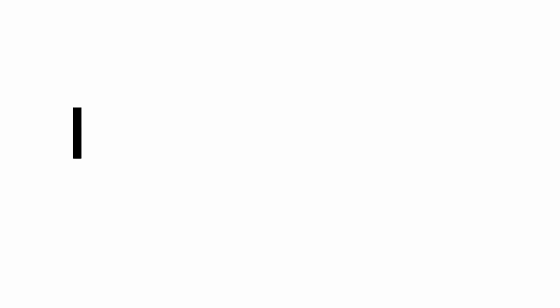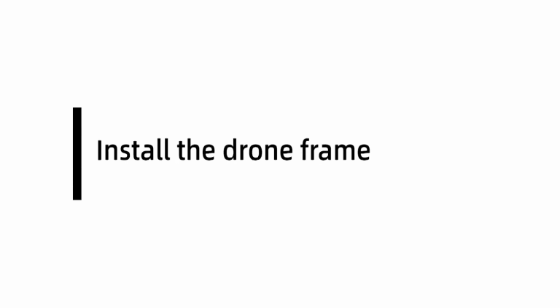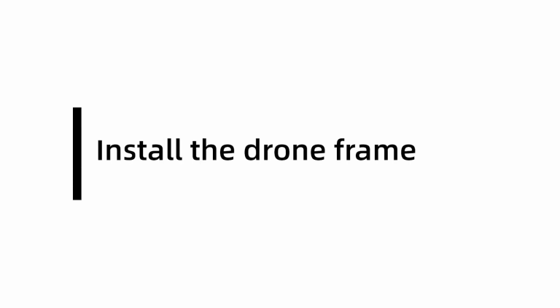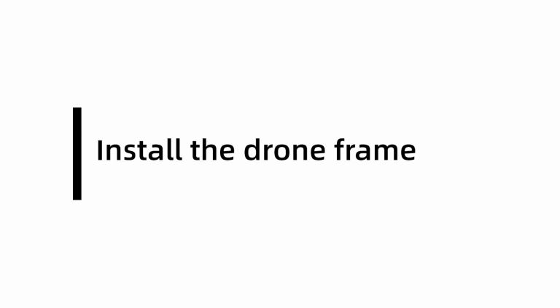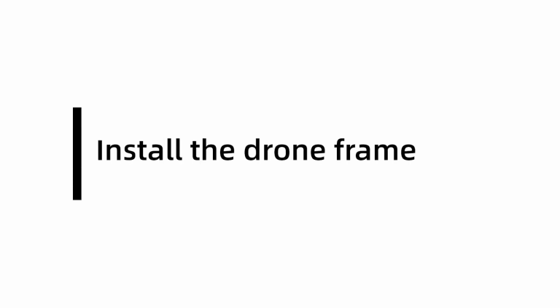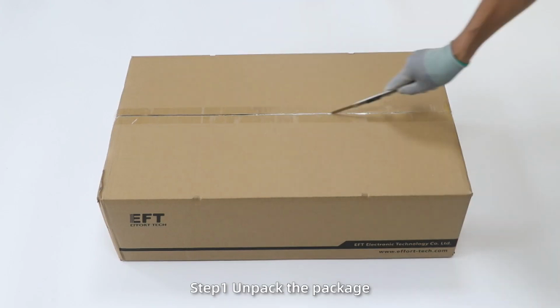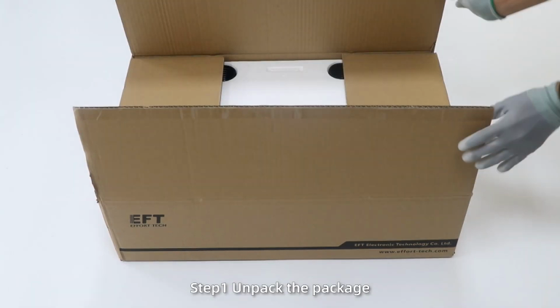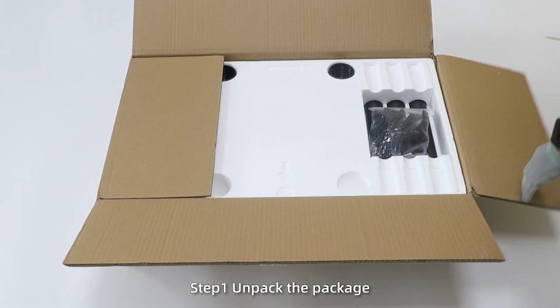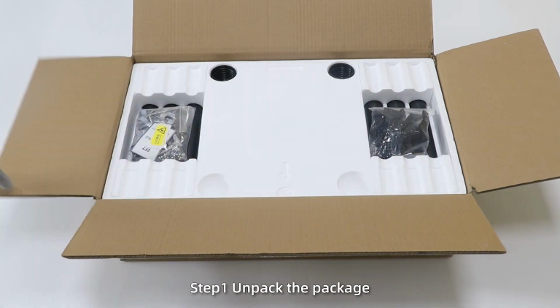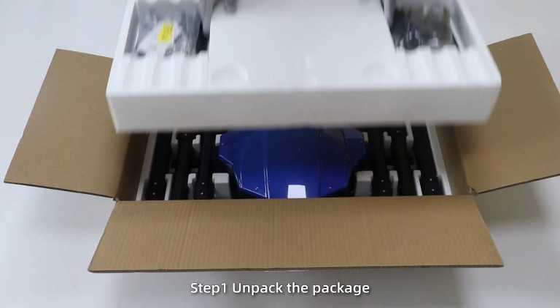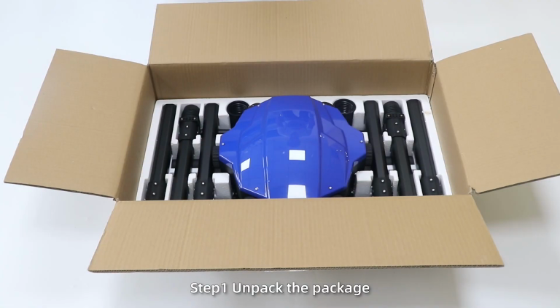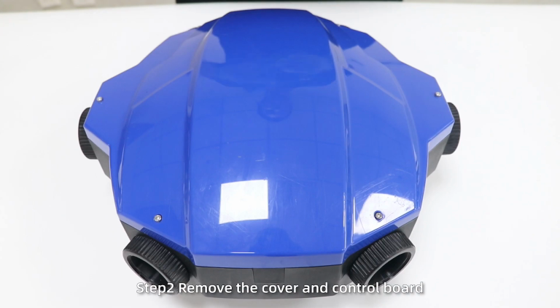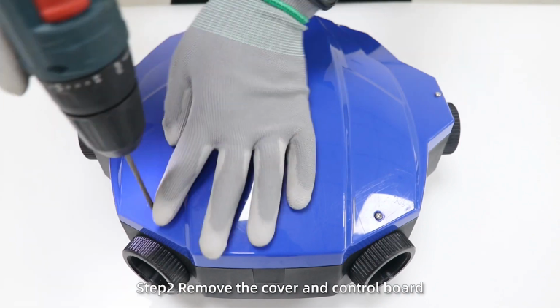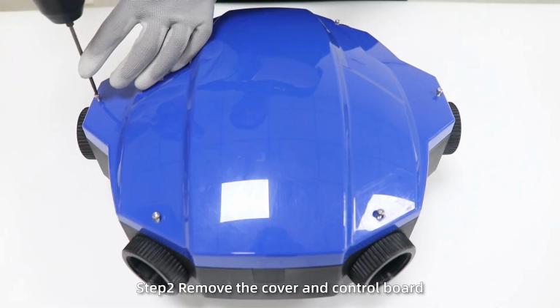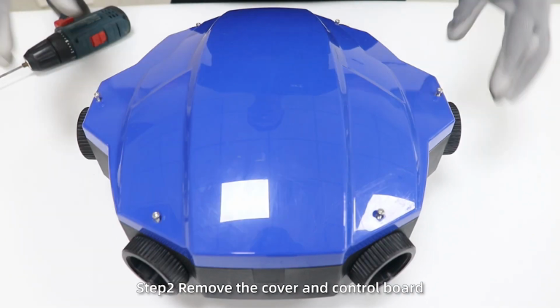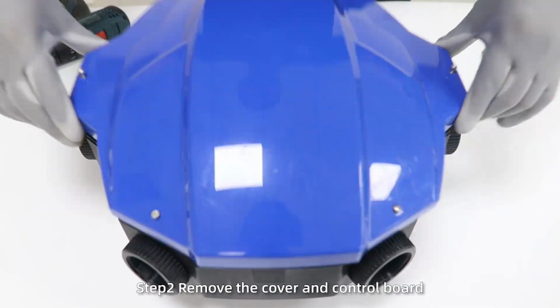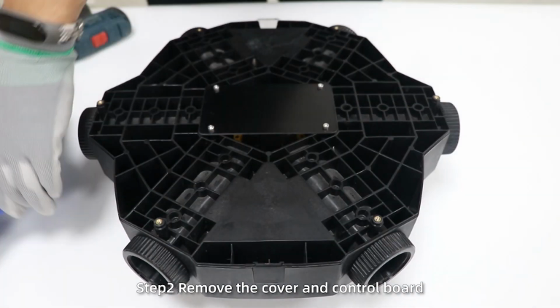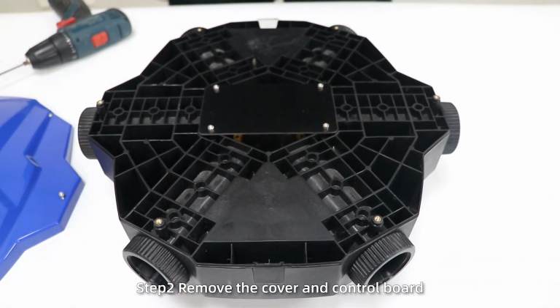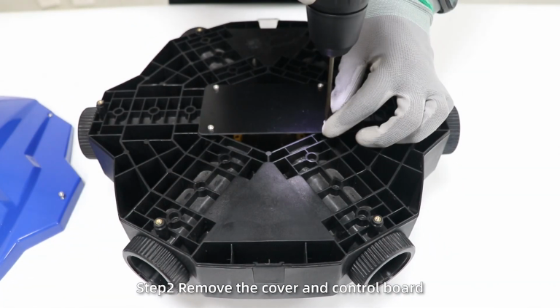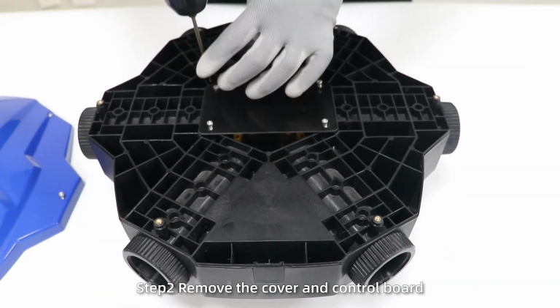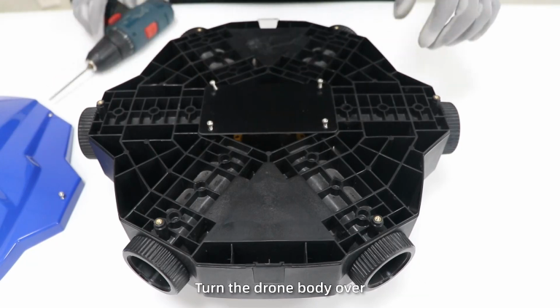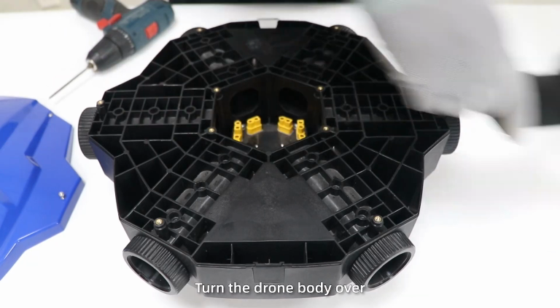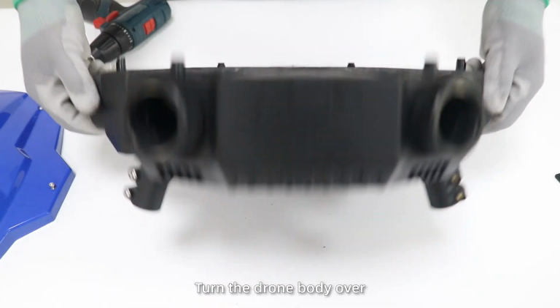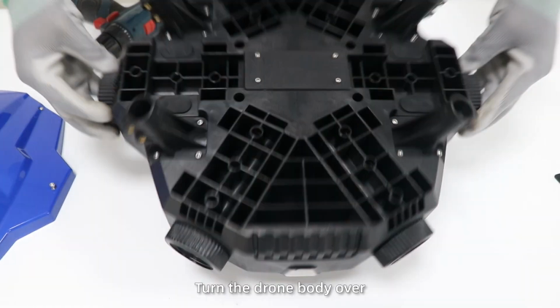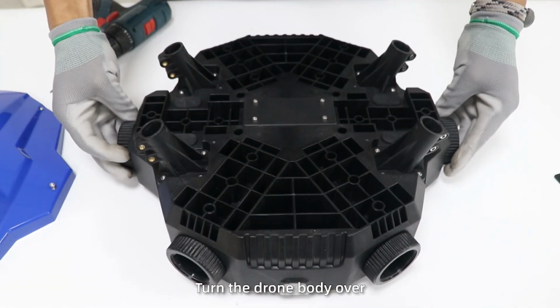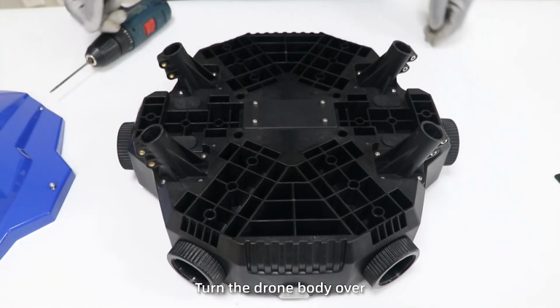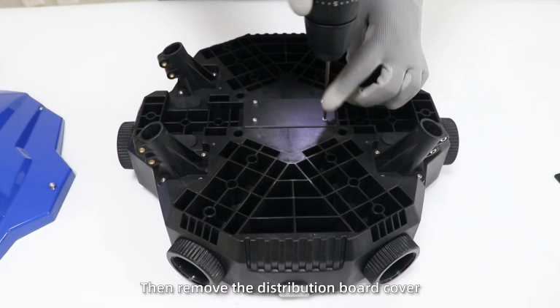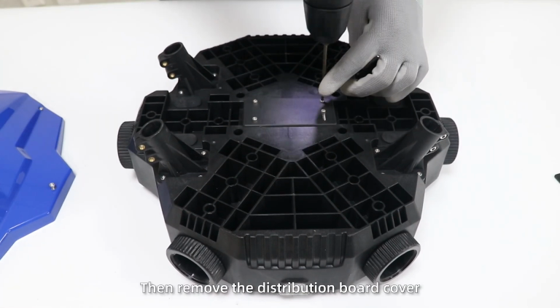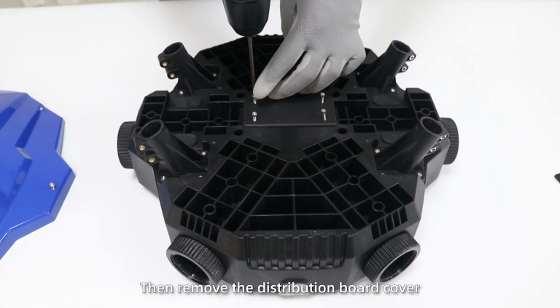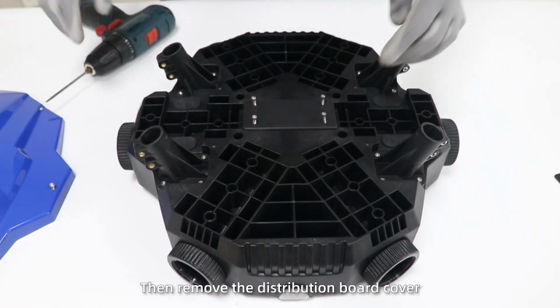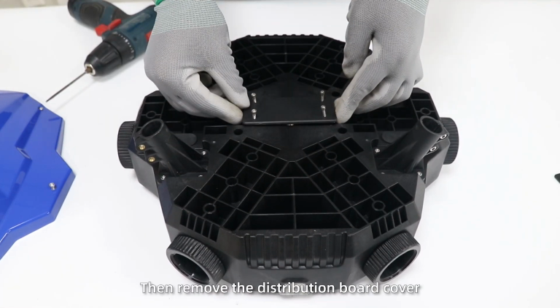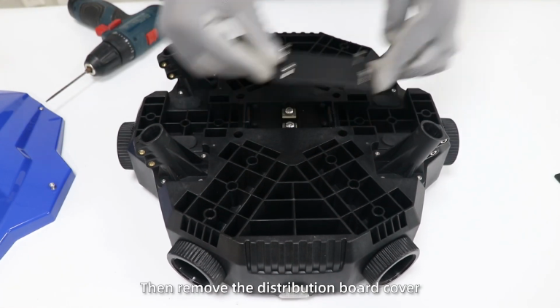Install the drone frame. Step 1: unpack the package. Step 2: remove the cover and control board. Turn the drone body over, then remove the distribution board cover.